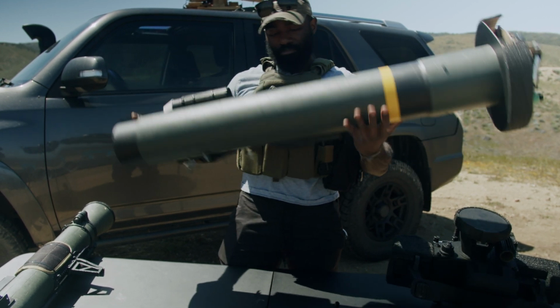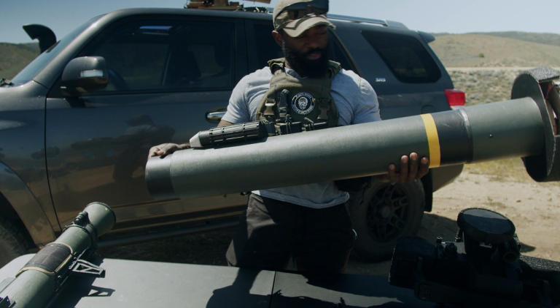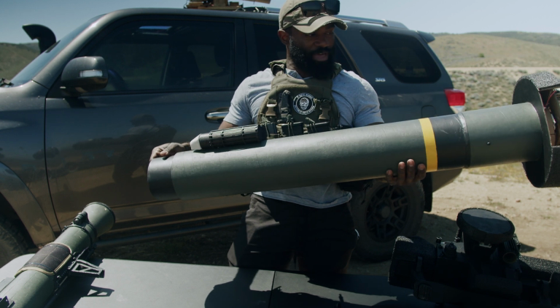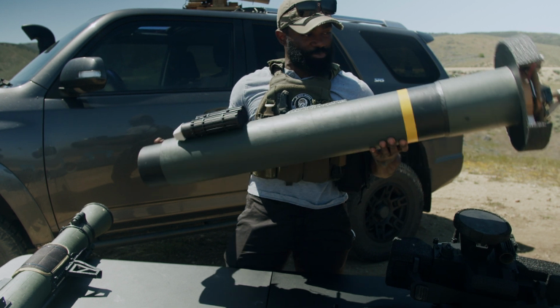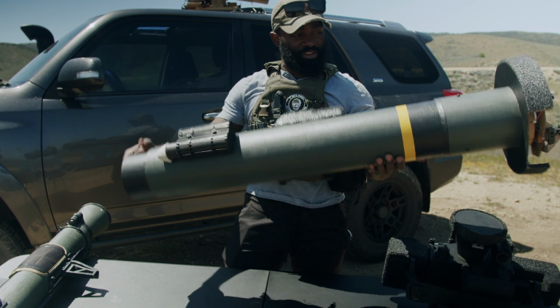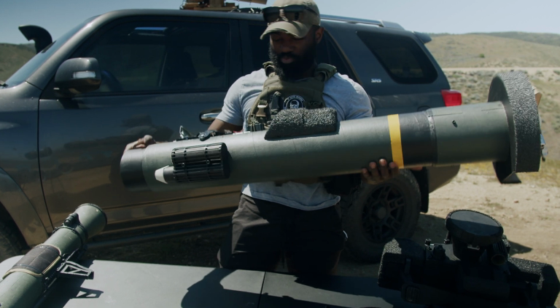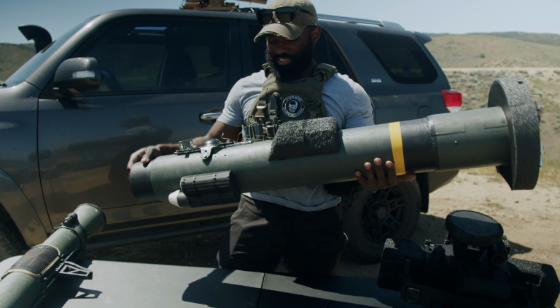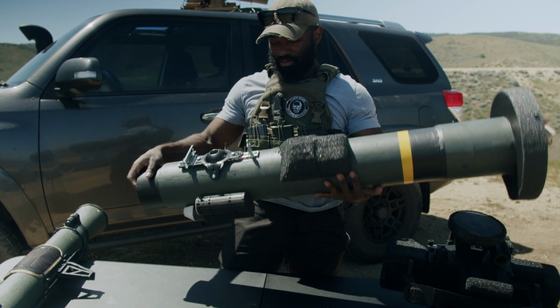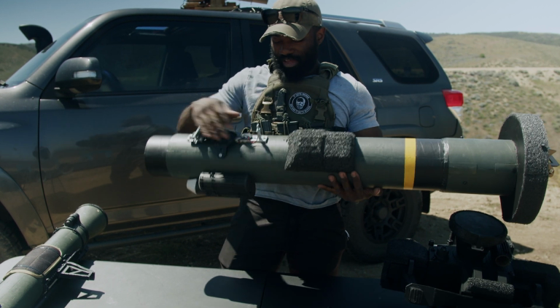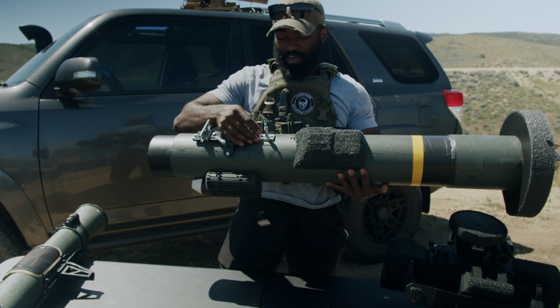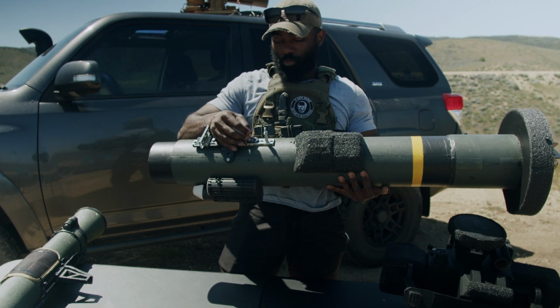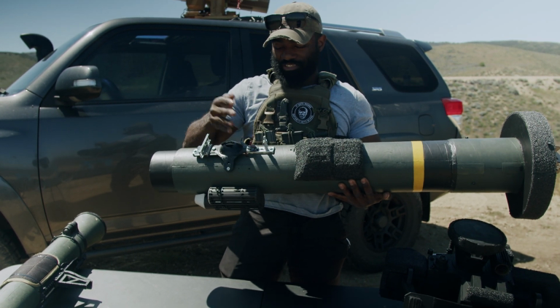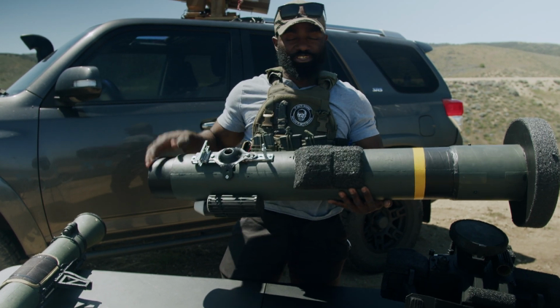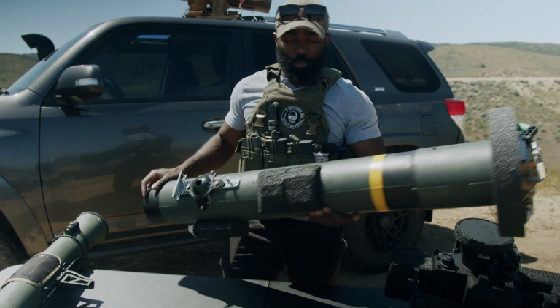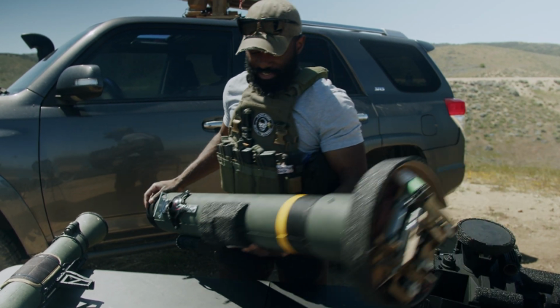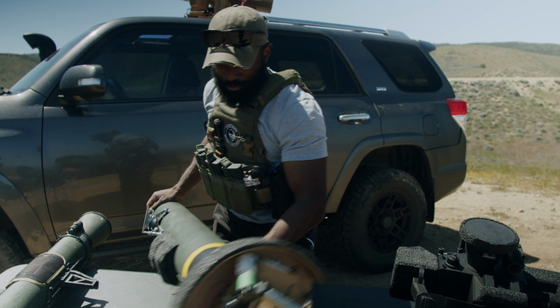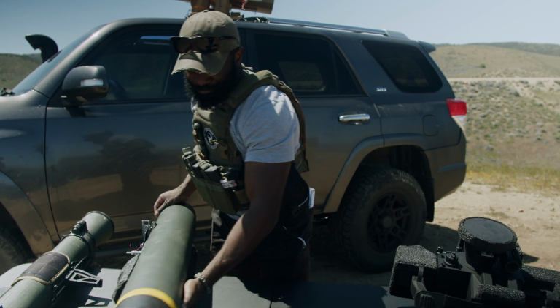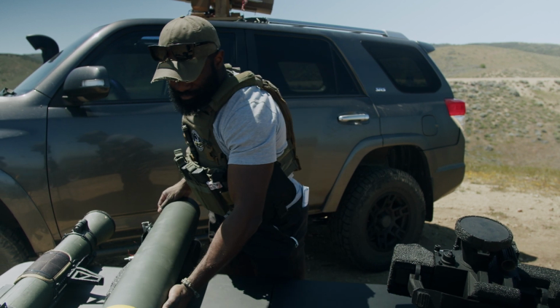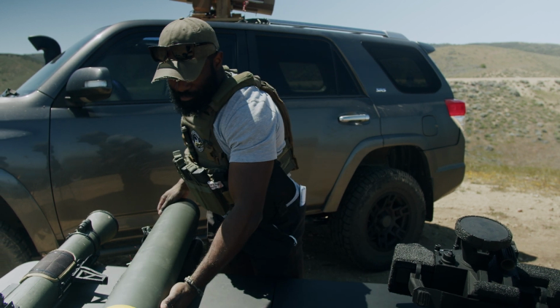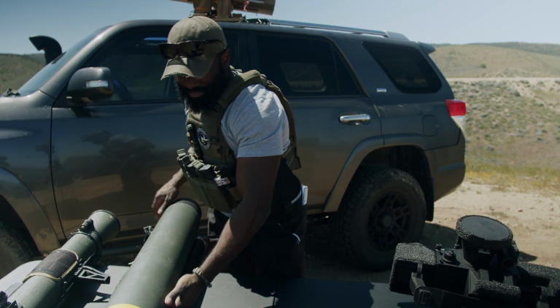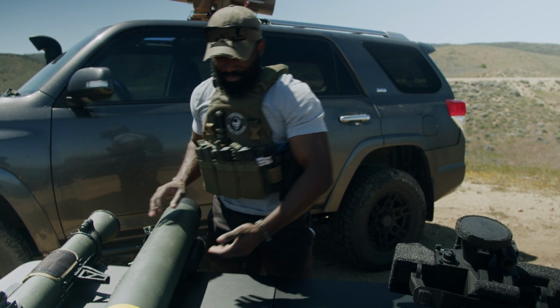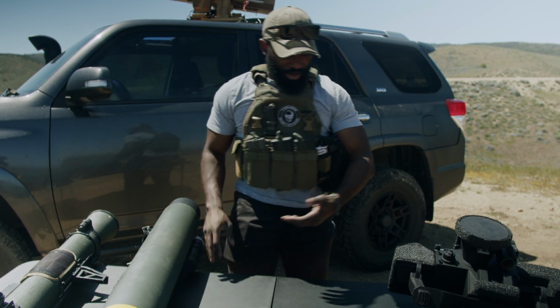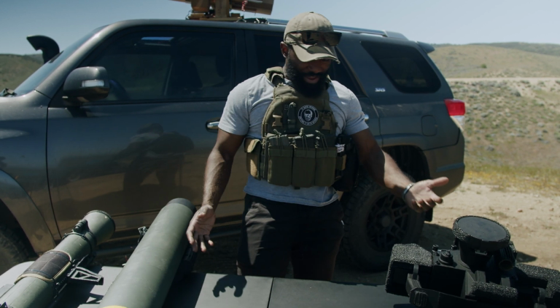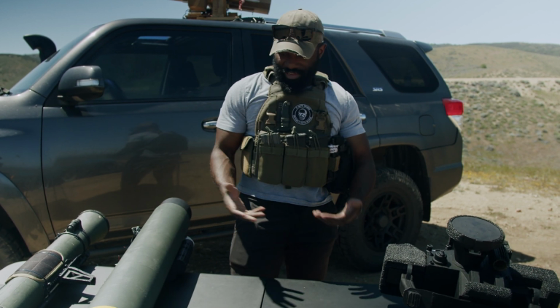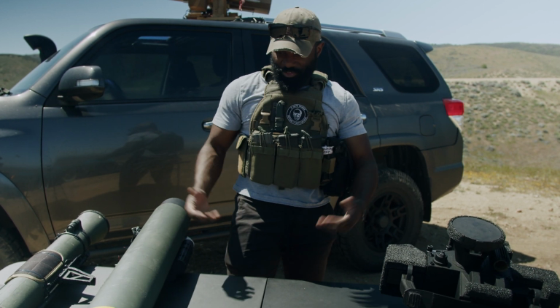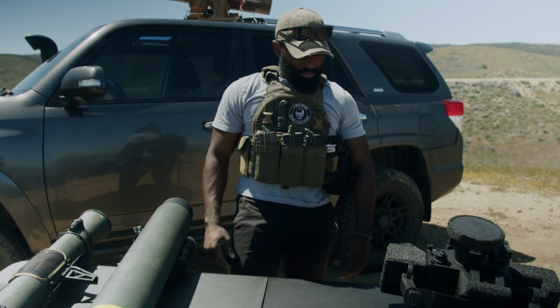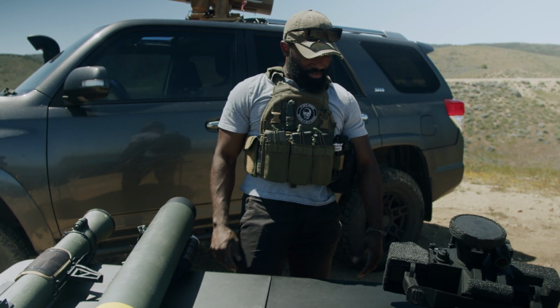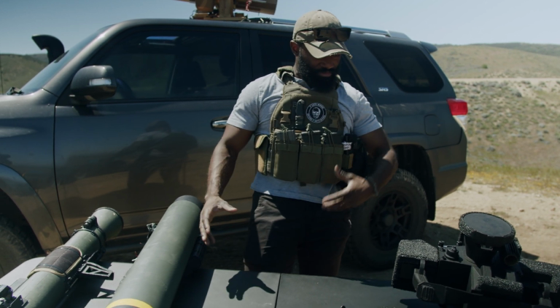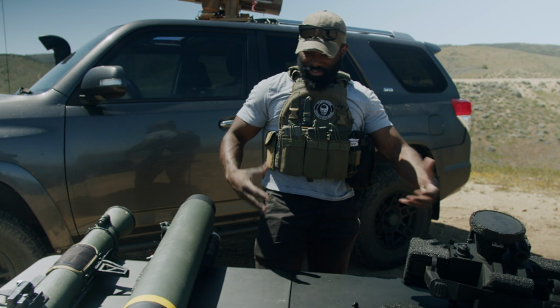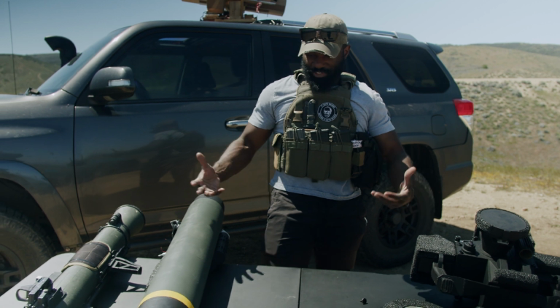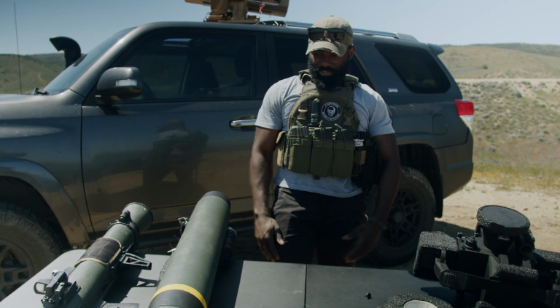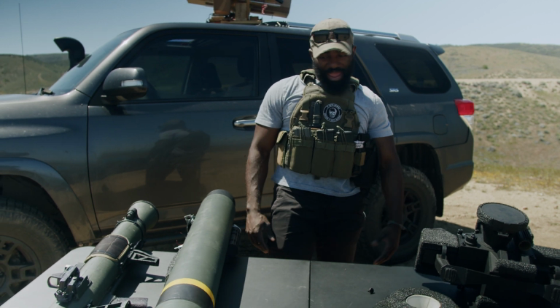Other than that, it's pretty standard. I have the wires coming so I can wire it together. But when it comes to the Javelin, that's really everything I have.